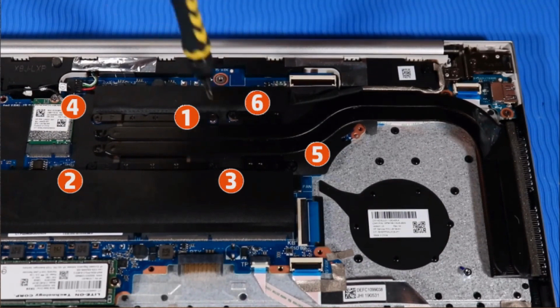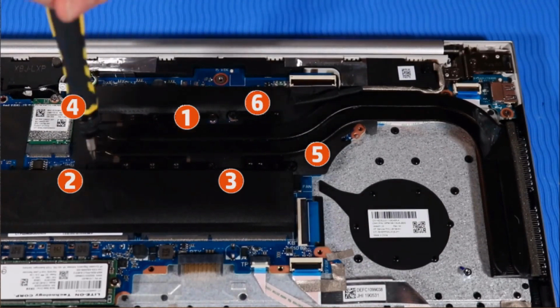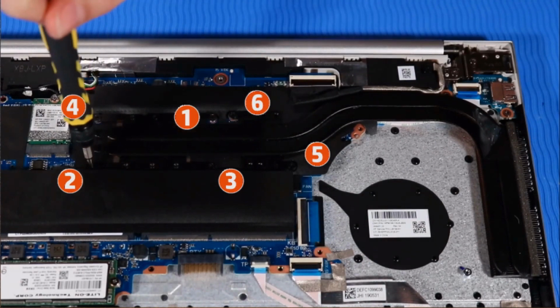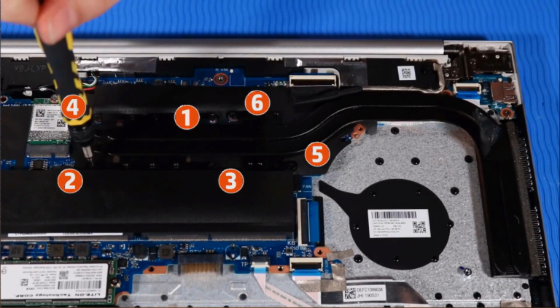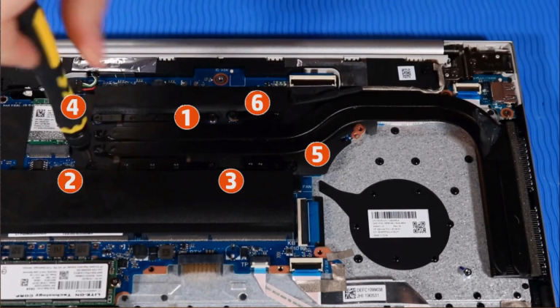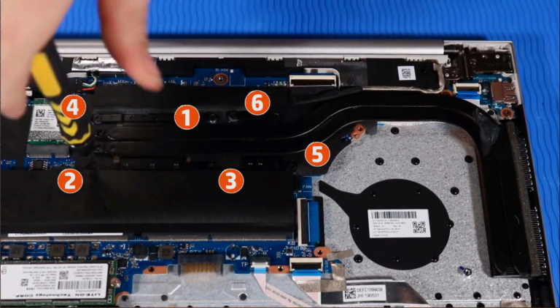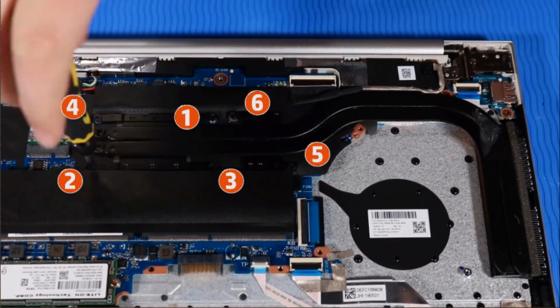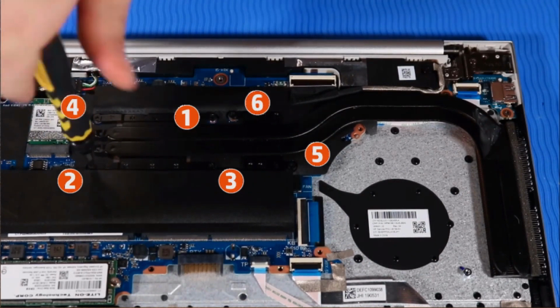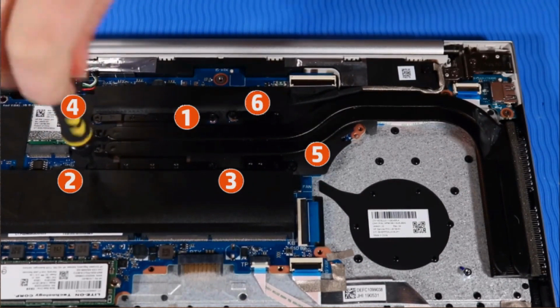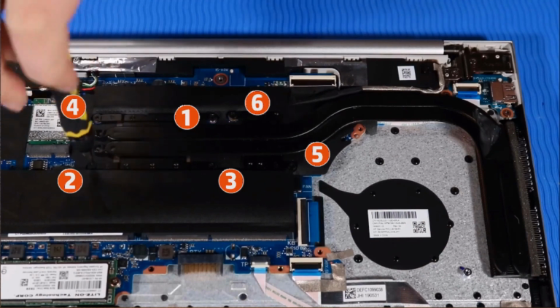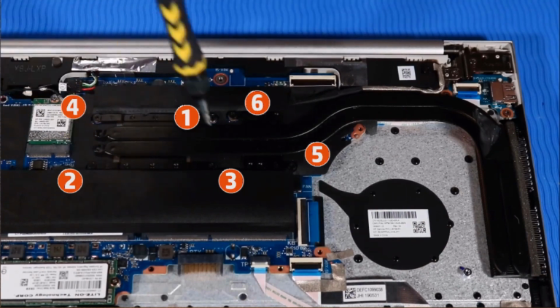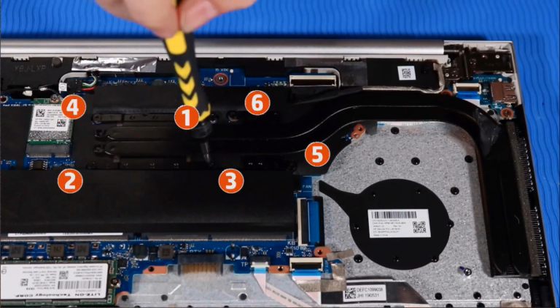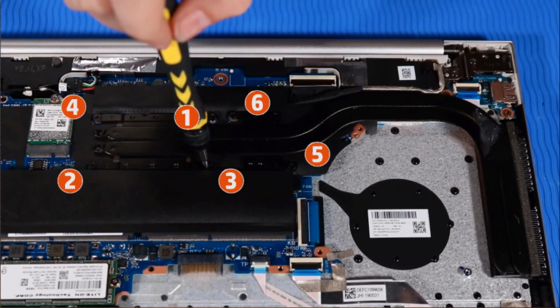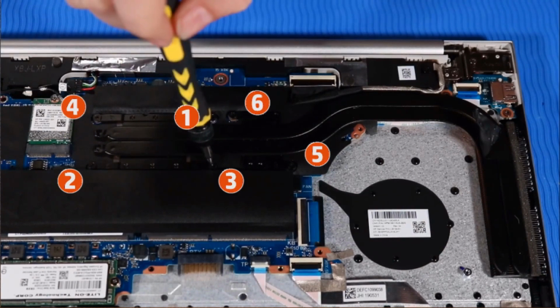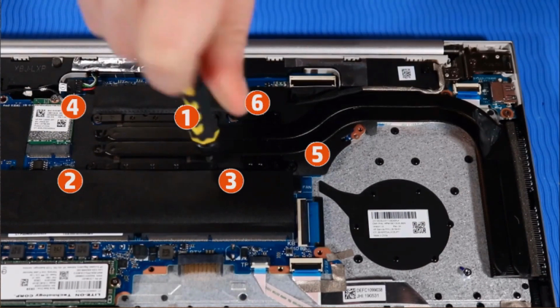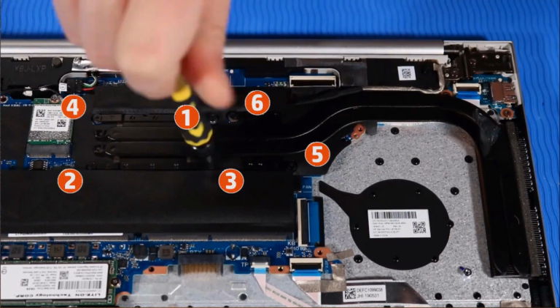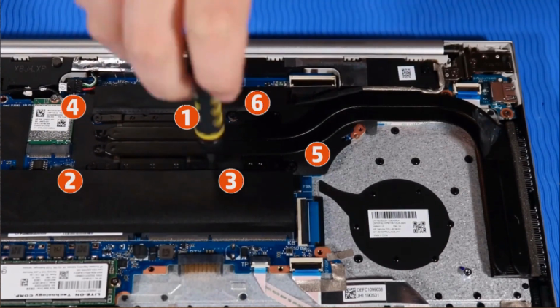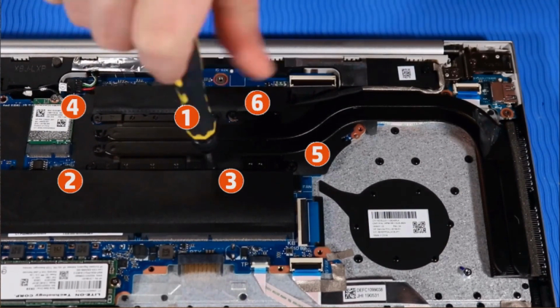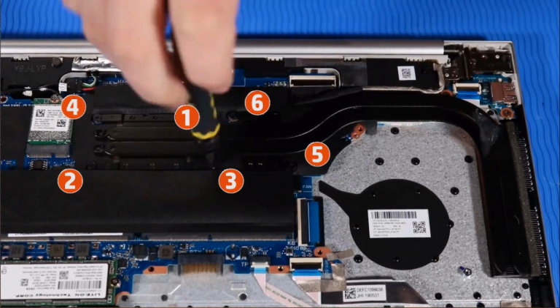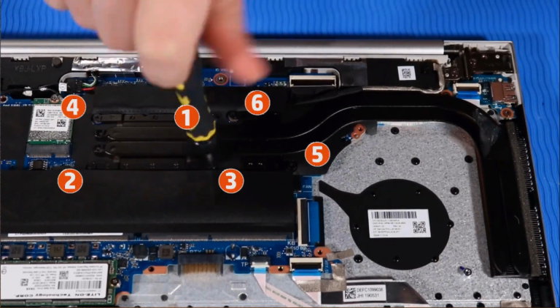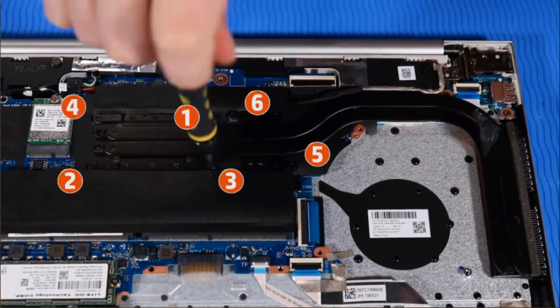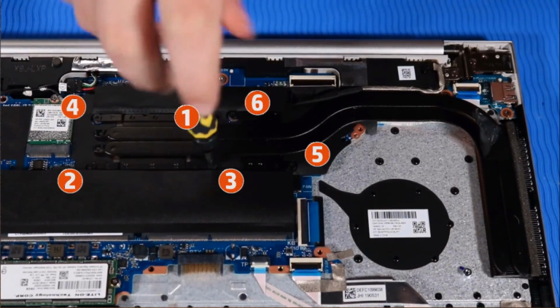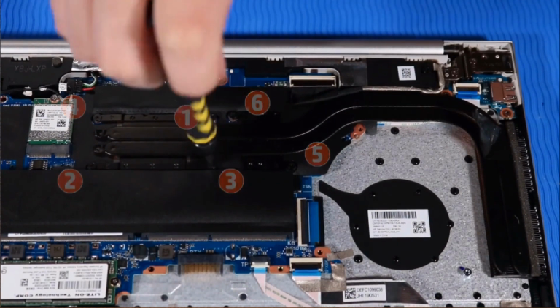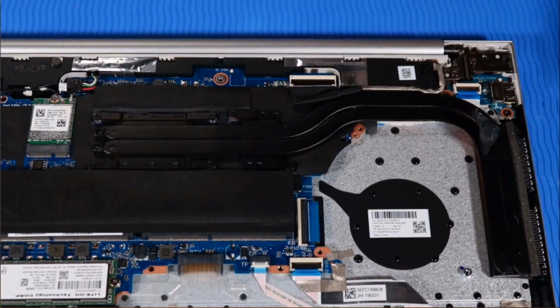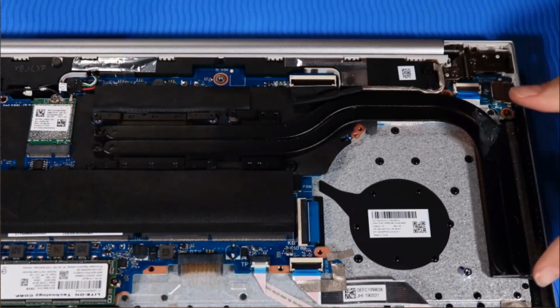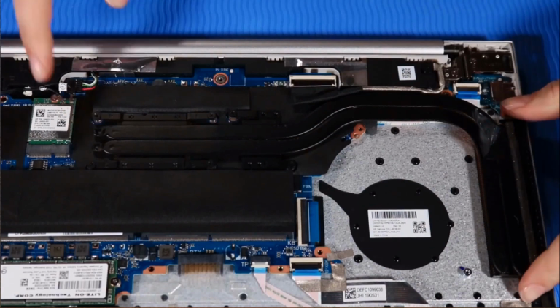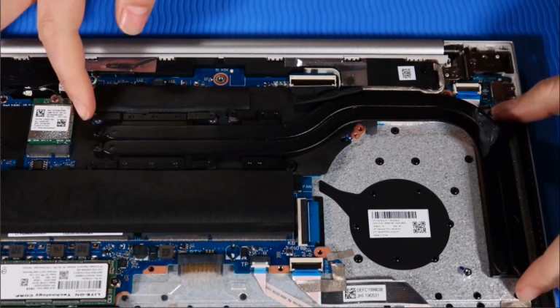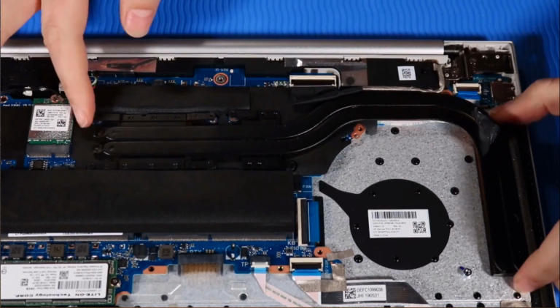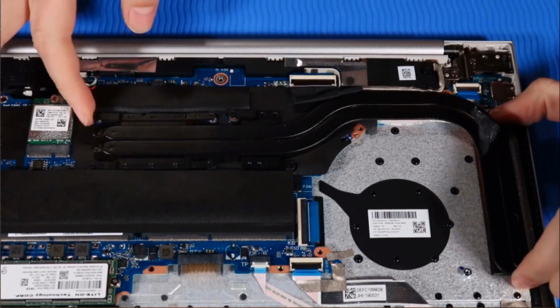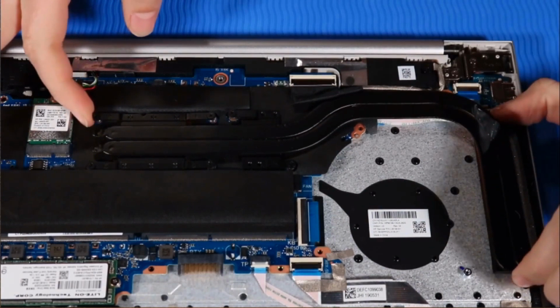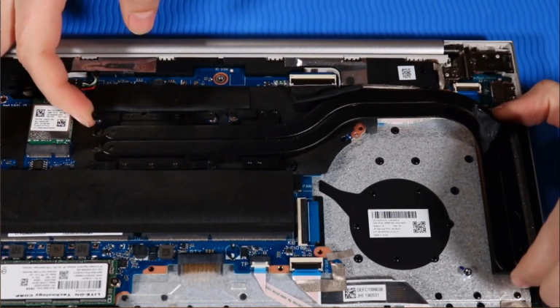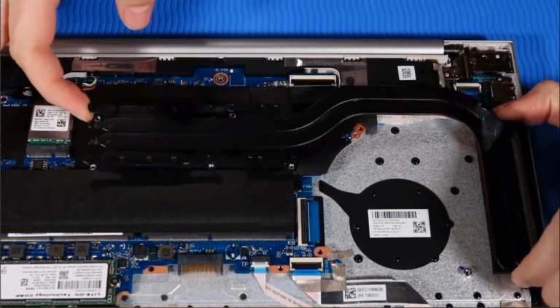If the notebook is a UMA configuration, you need to loosen the four screws from the heat sink in the numerical order indicated. Grasp both ends of the heat sink, lift up, and remove.